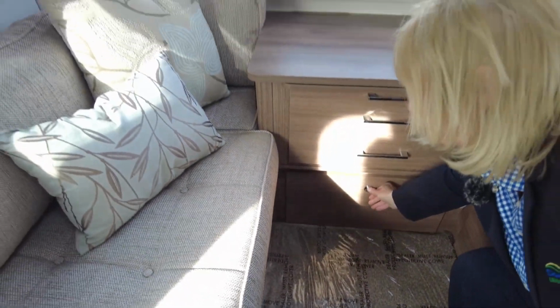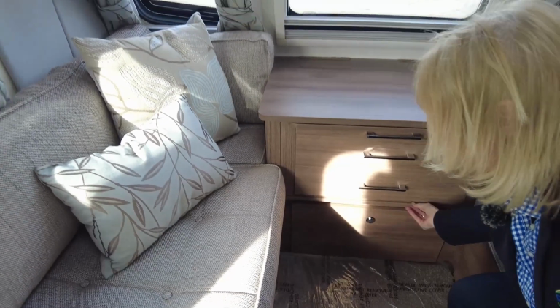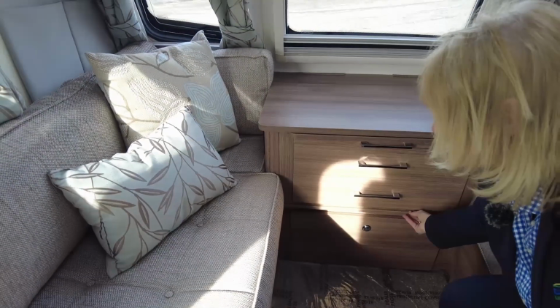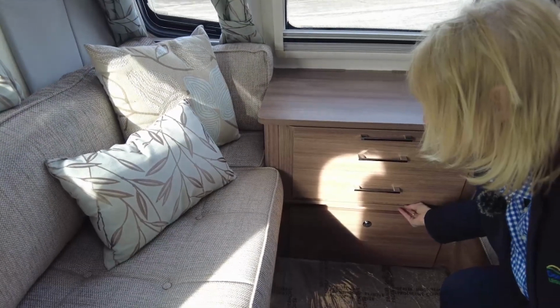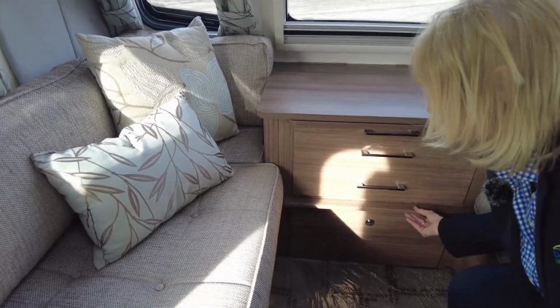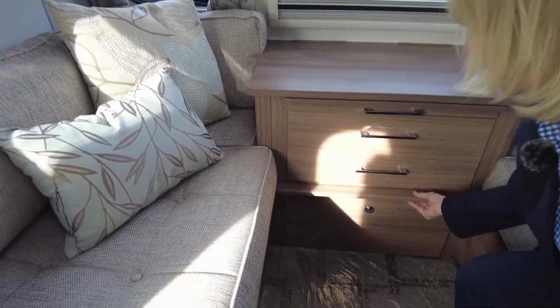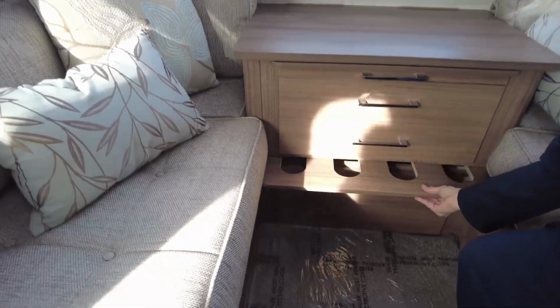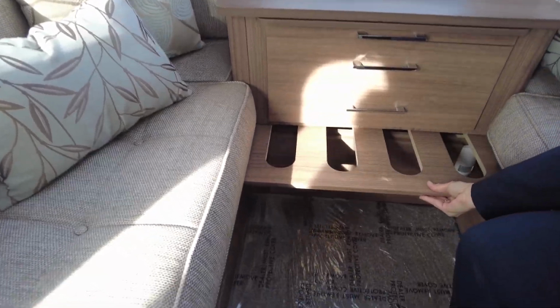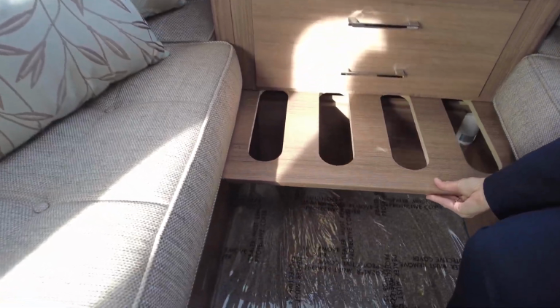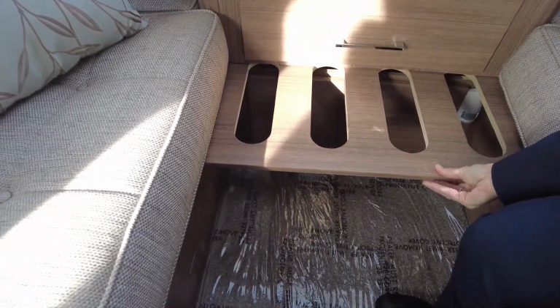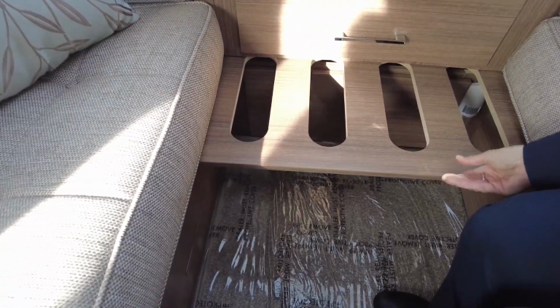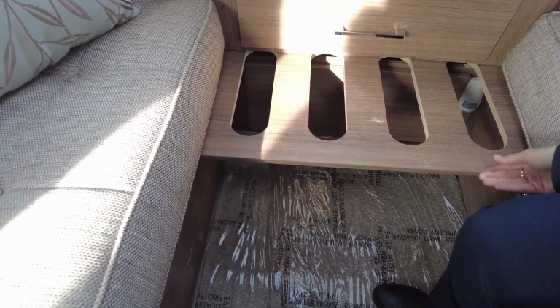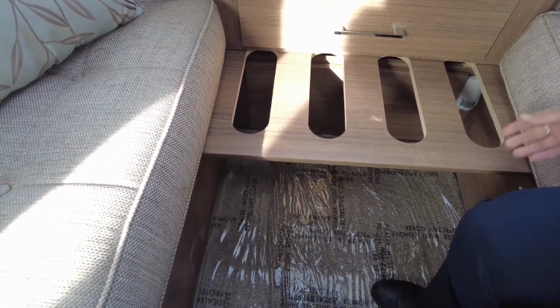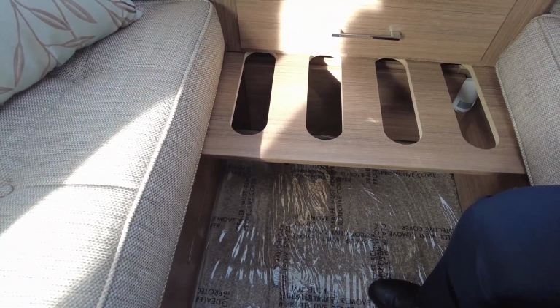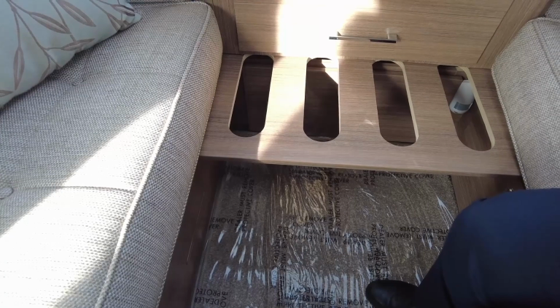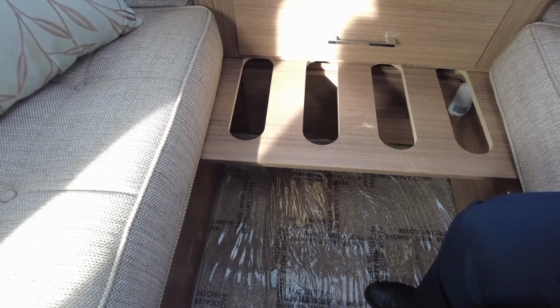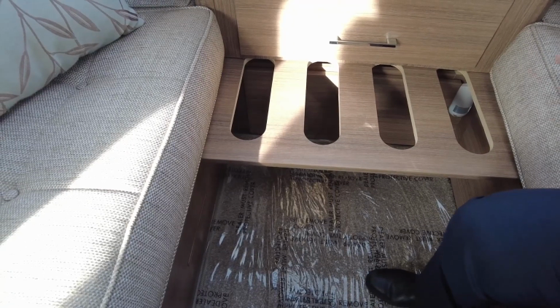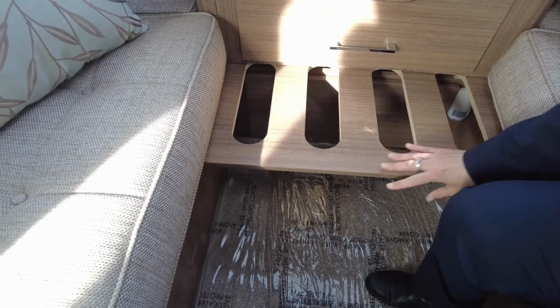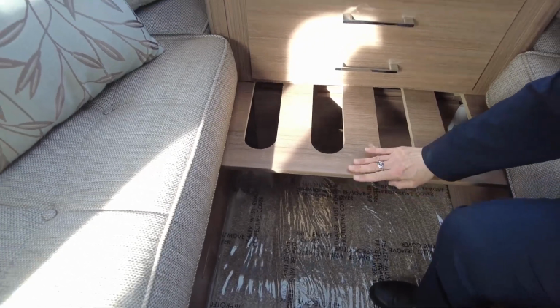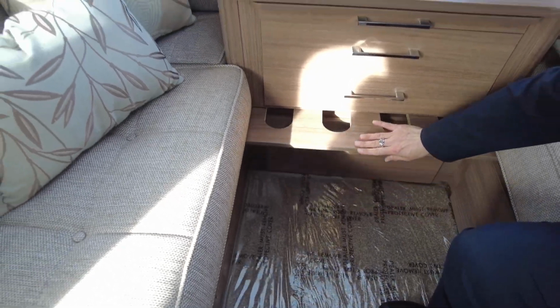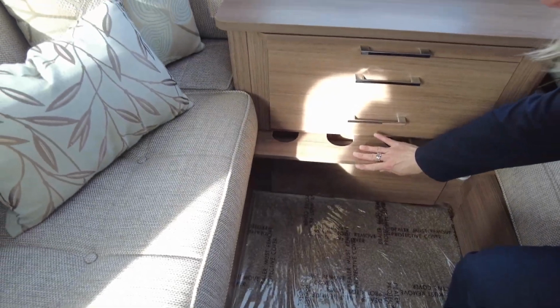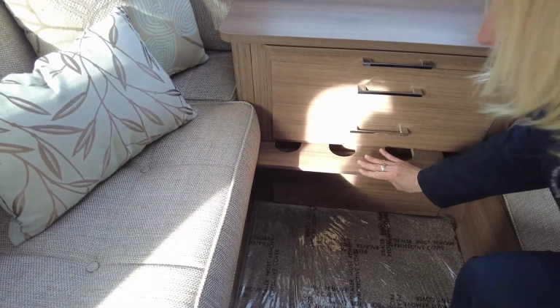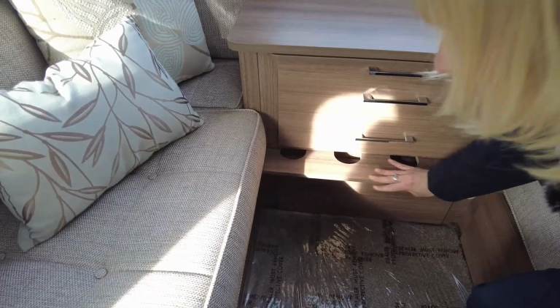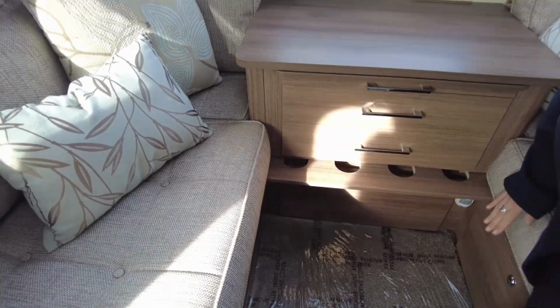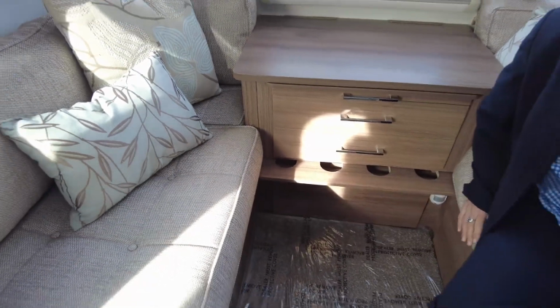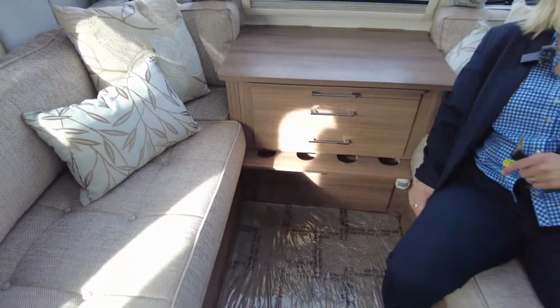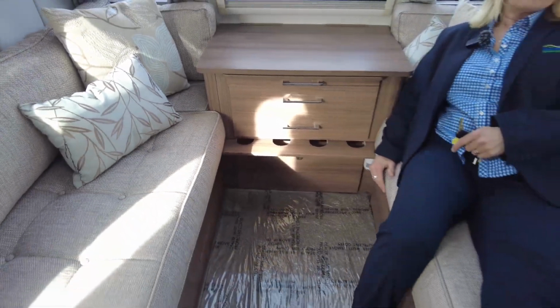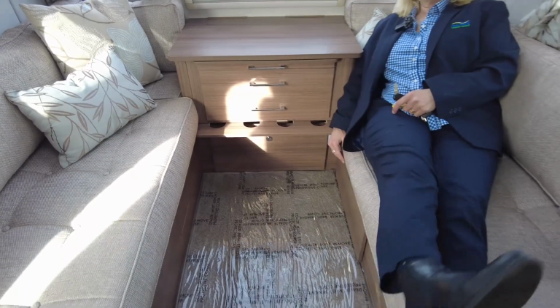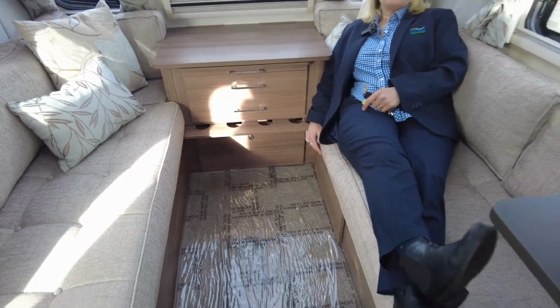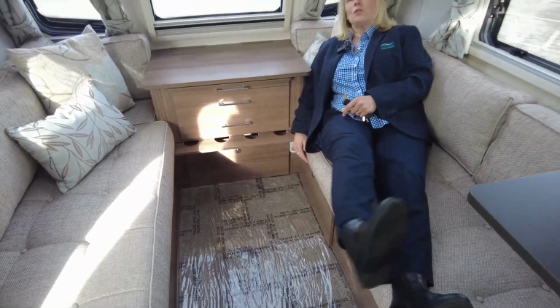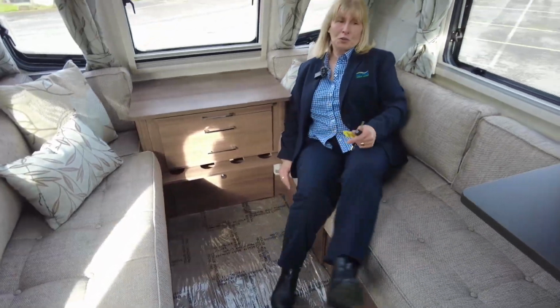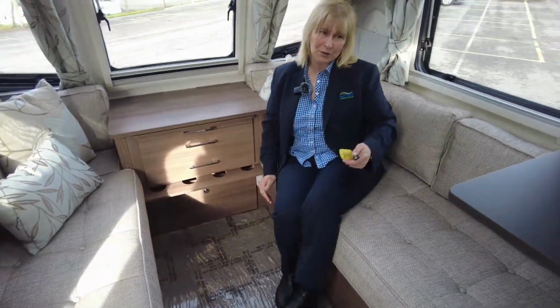This area turns into a double bed simply by pulling the bed slats out to the end and turning the cushions upside down. And you can also, as you can see, sleep as singles should you wish.